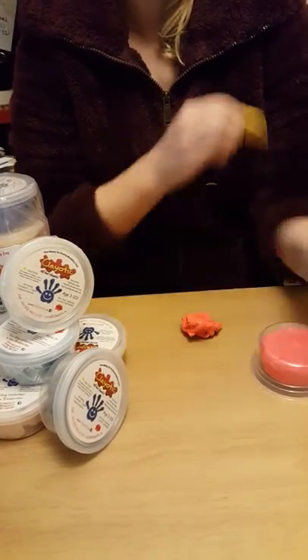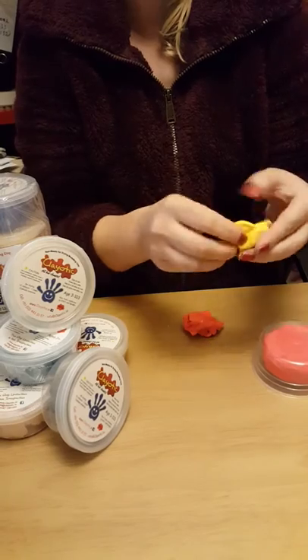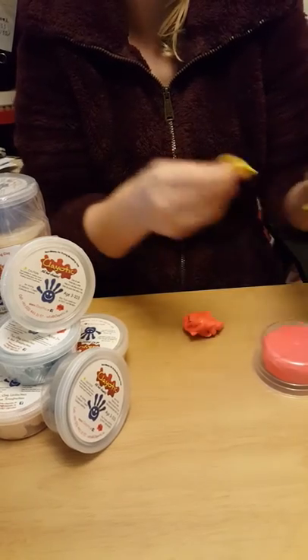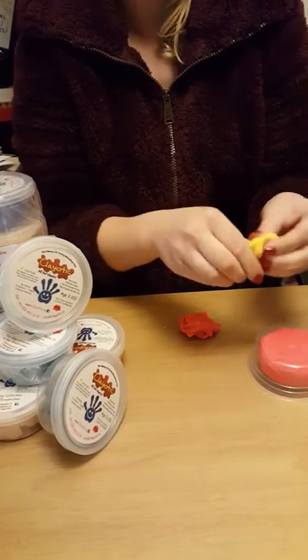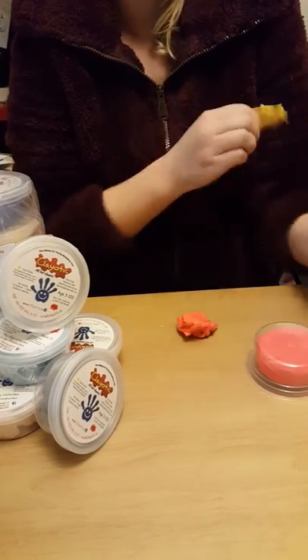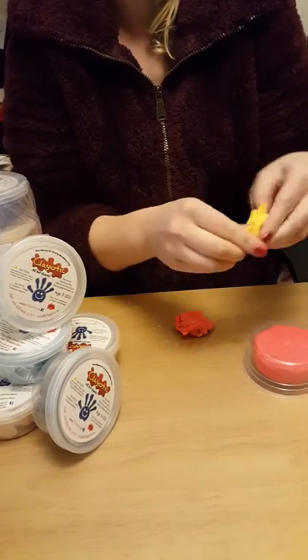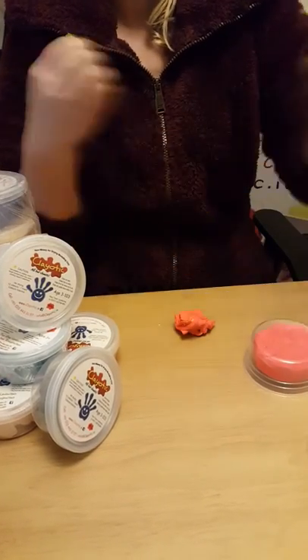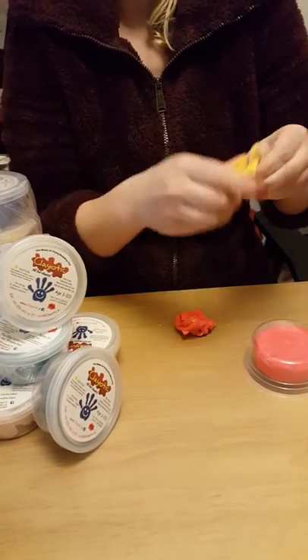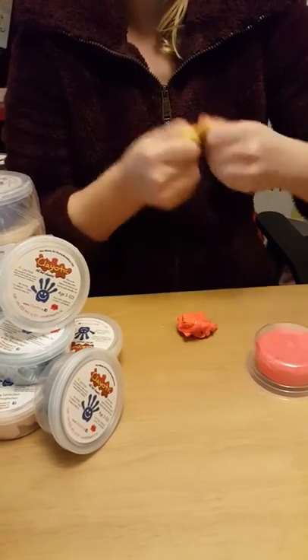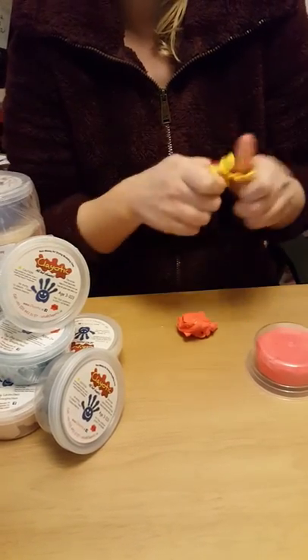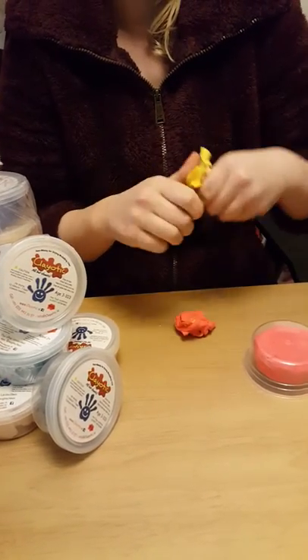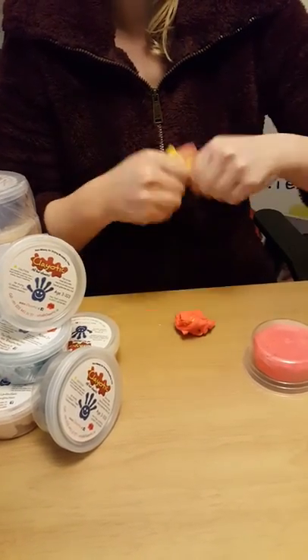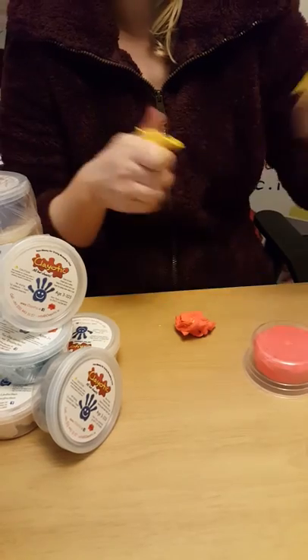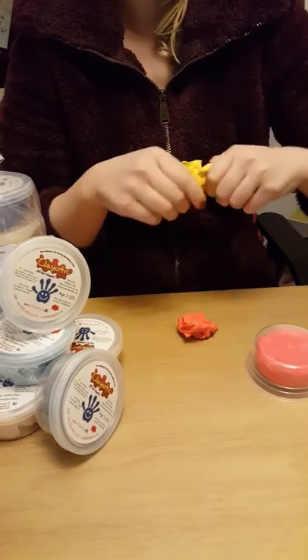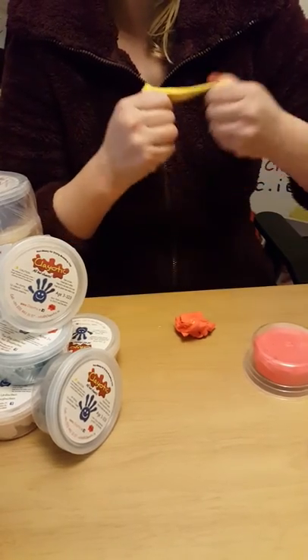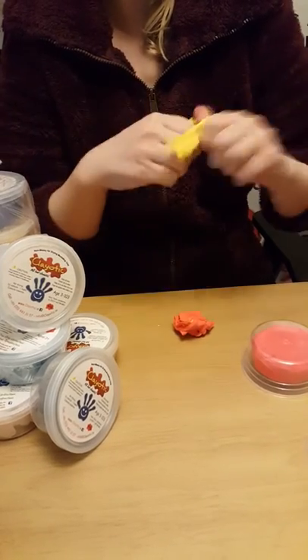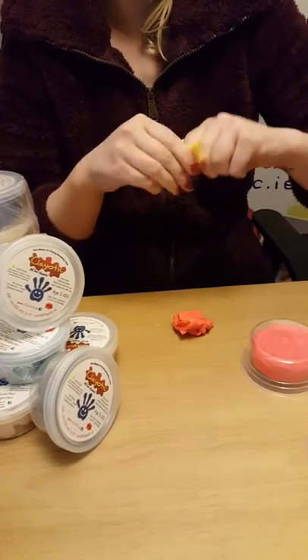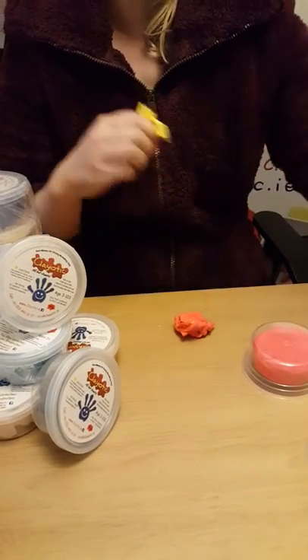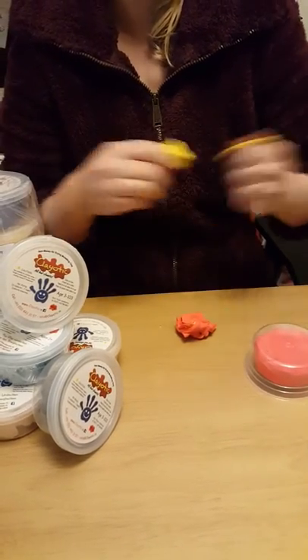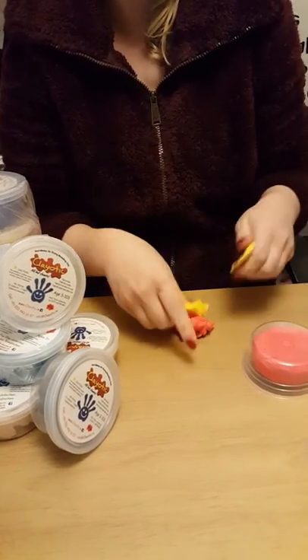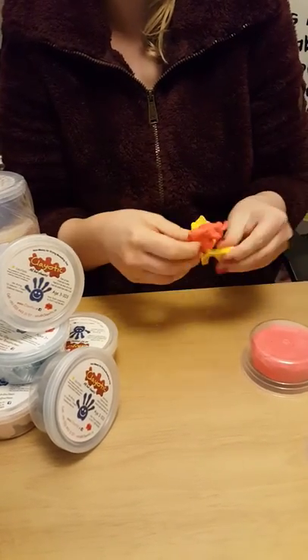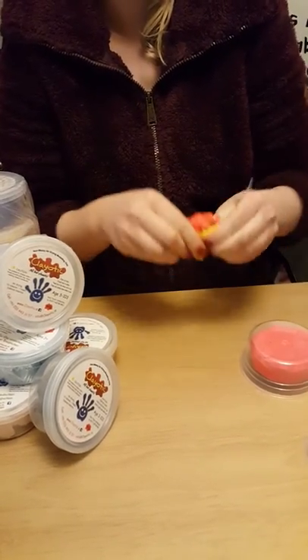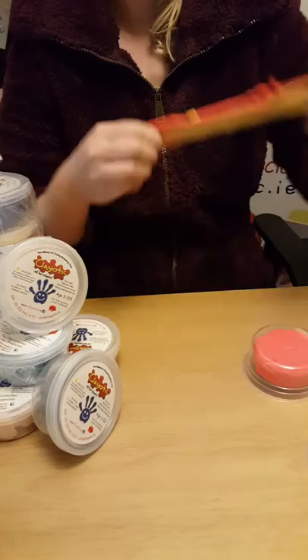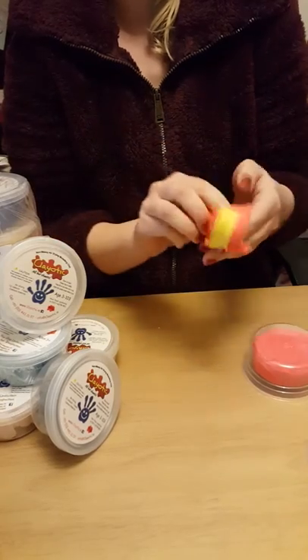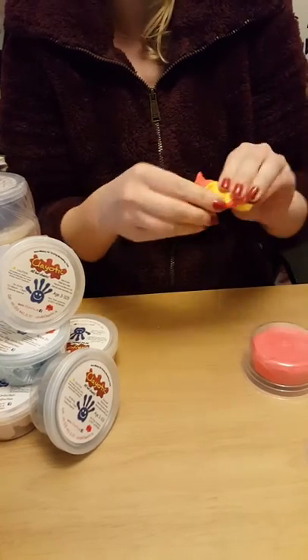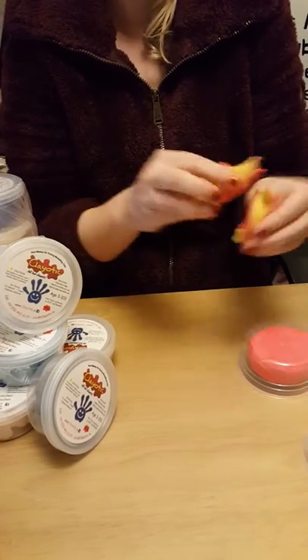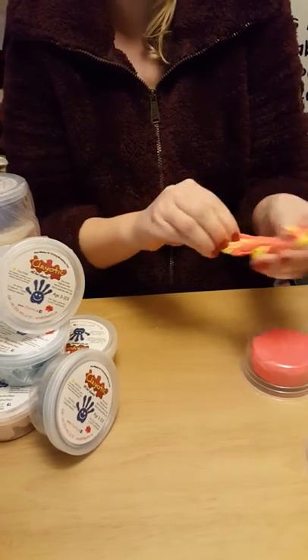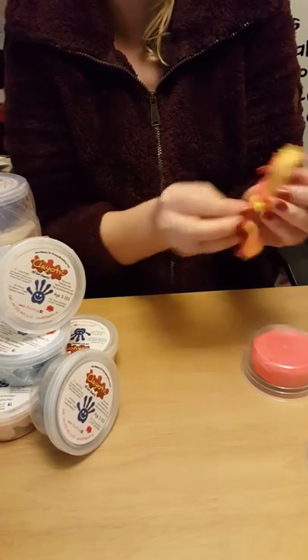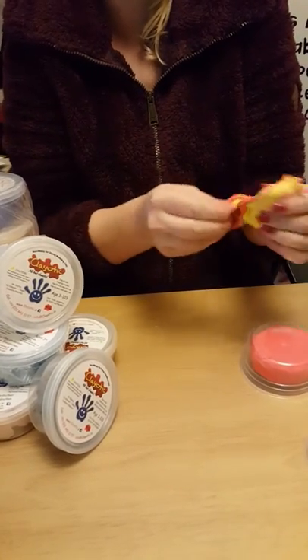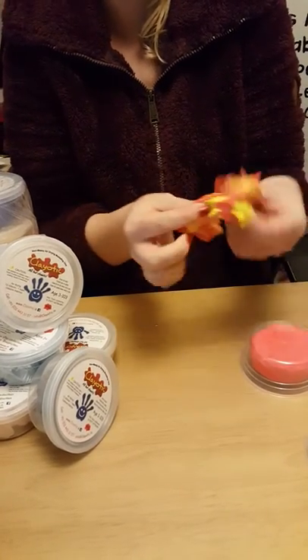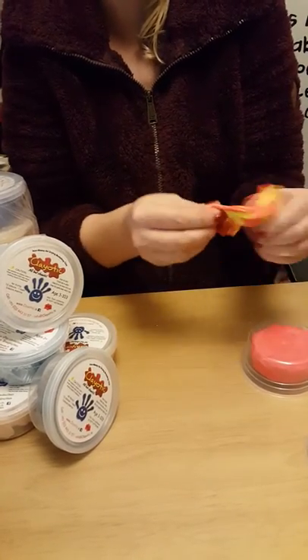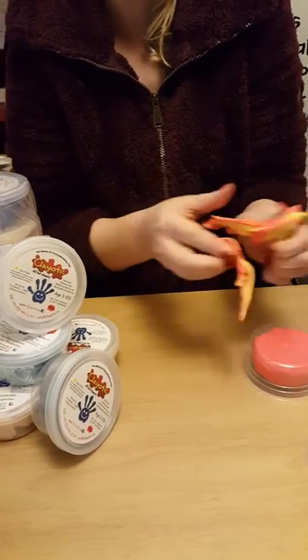The great thing about Cleotic is it's the first Irish brand of modelling clay, so it's very easy to find. You can order it online from Cleotic.ie and you can also check out our Facebook page for lots of ideas as well.